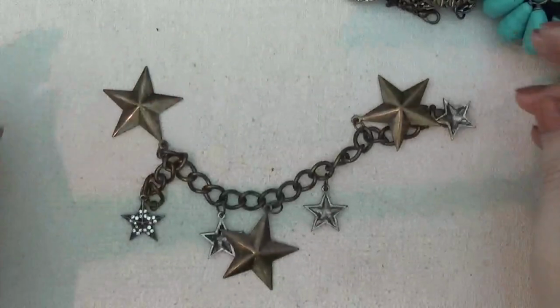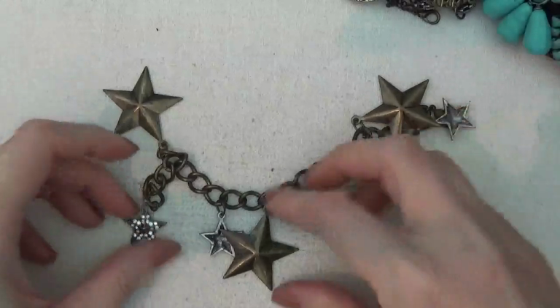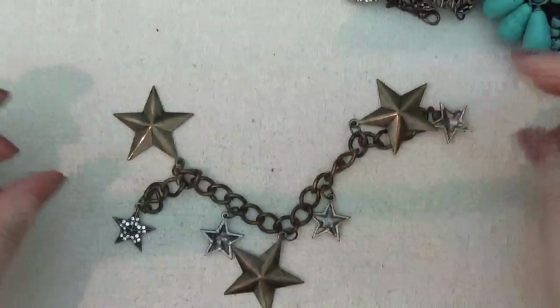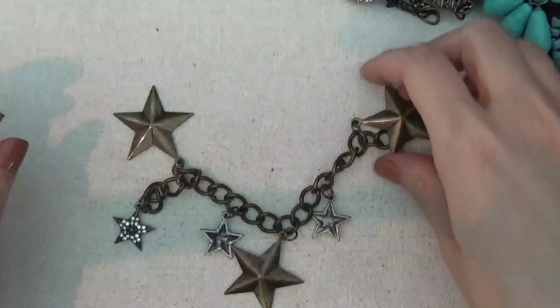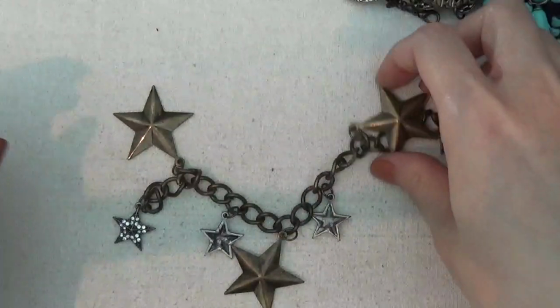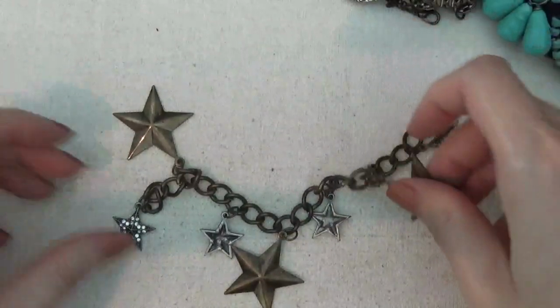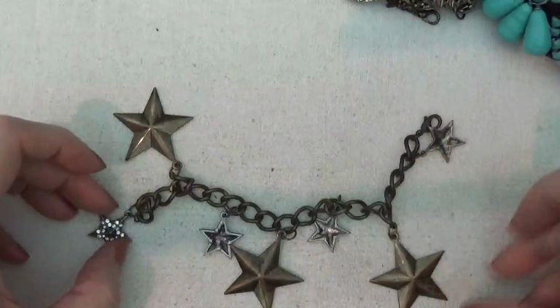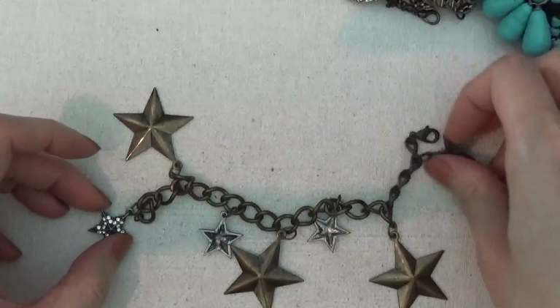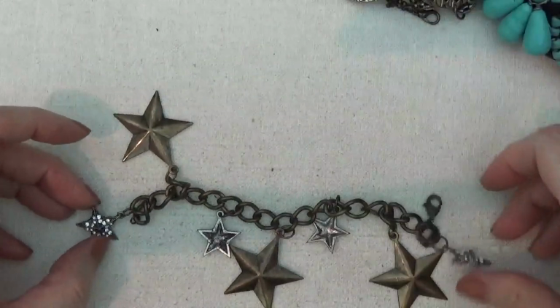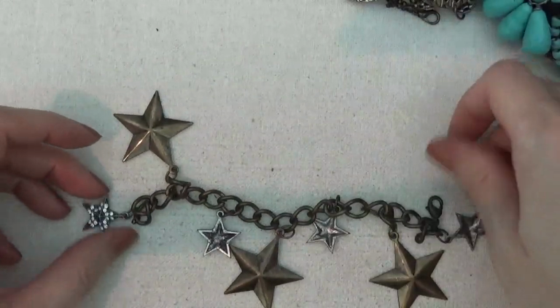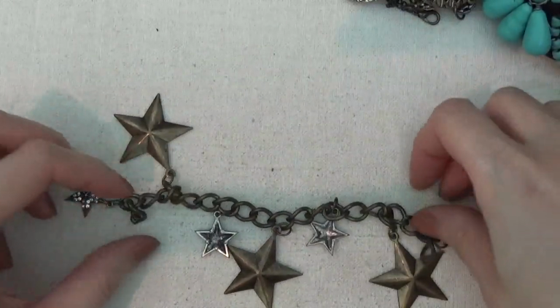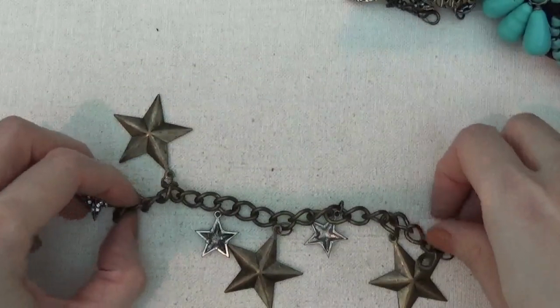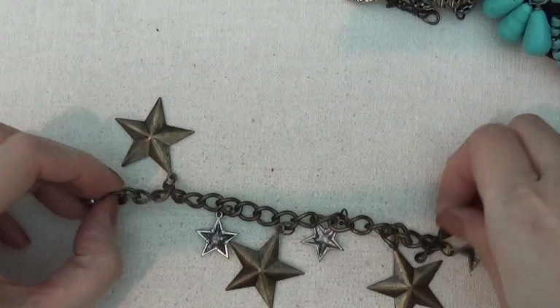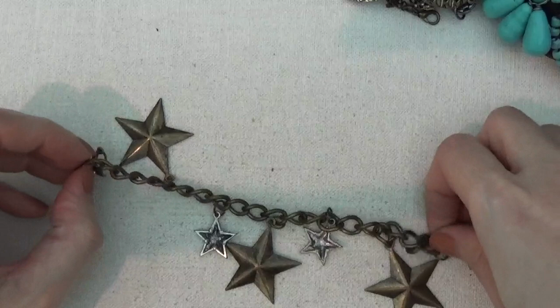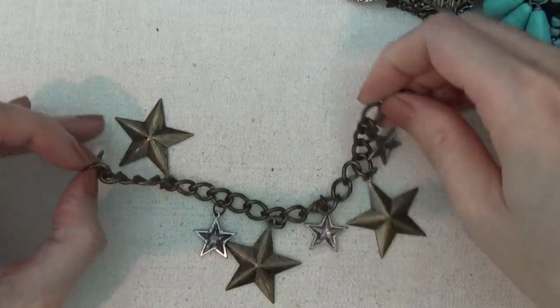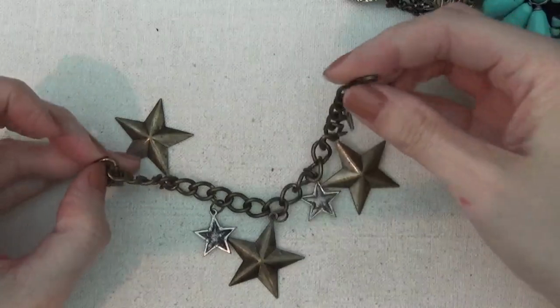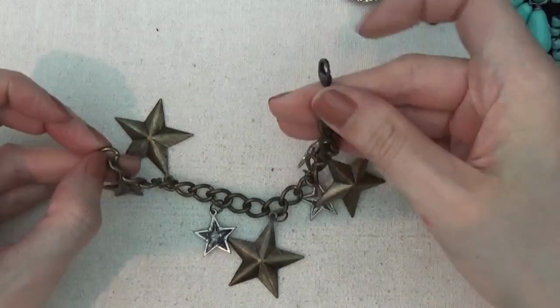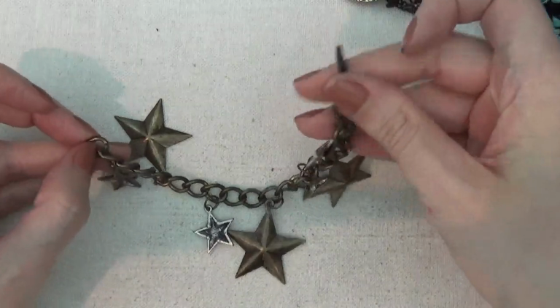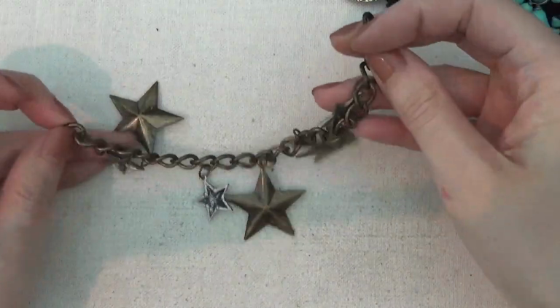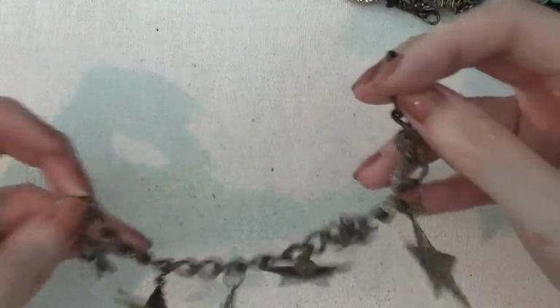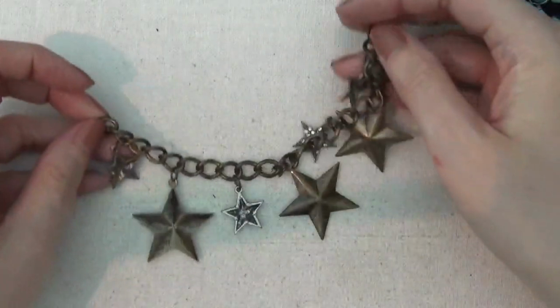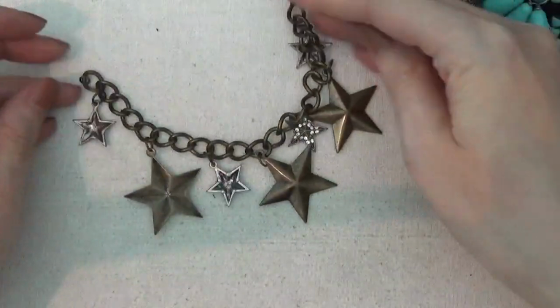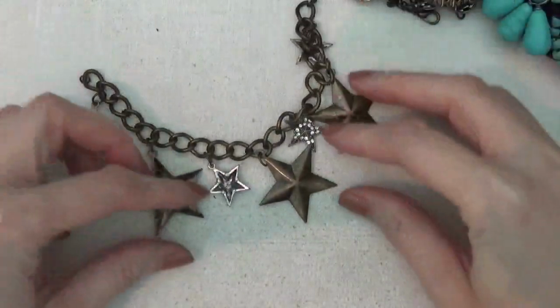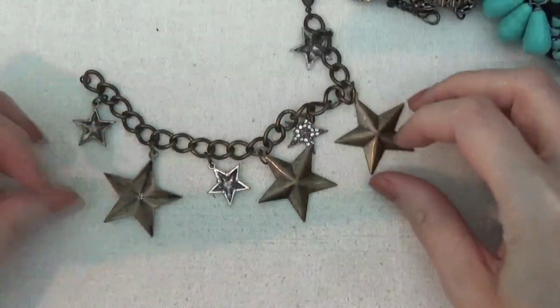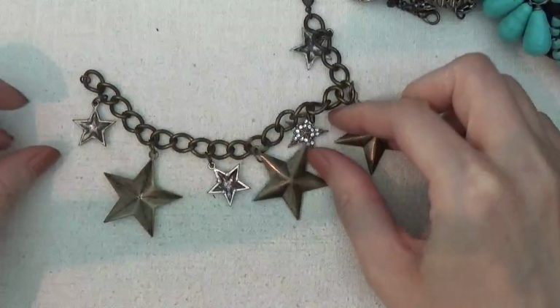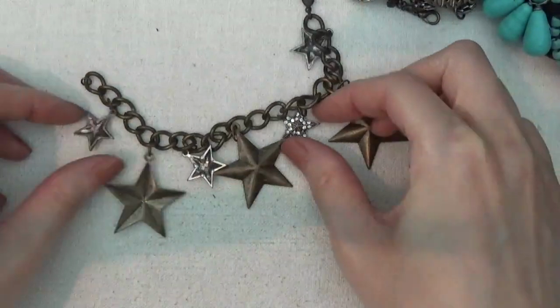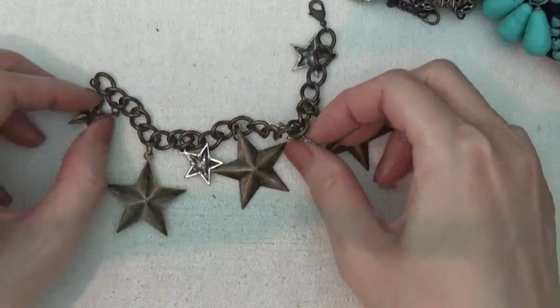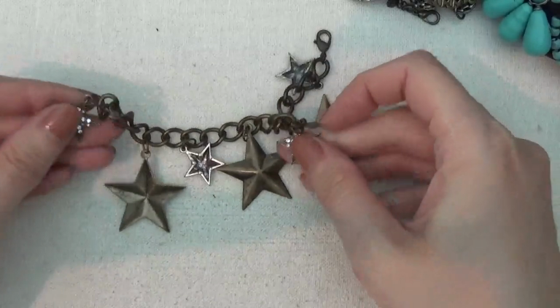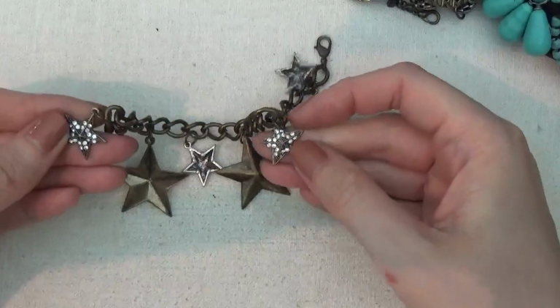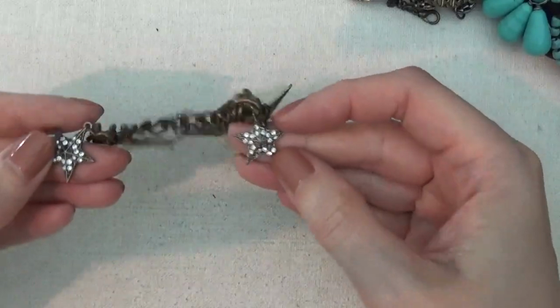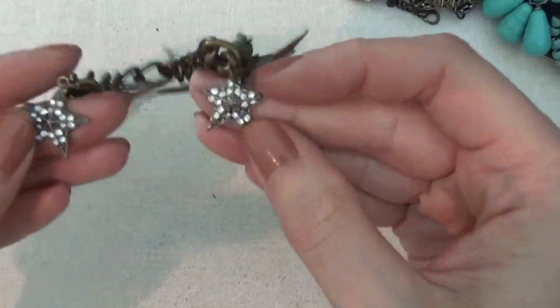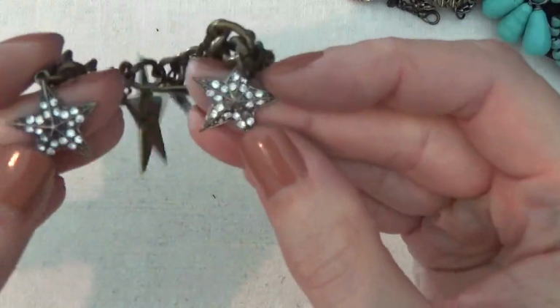Here's a bracelet with a lobster claw clasp and some stars, and some rhinestones.